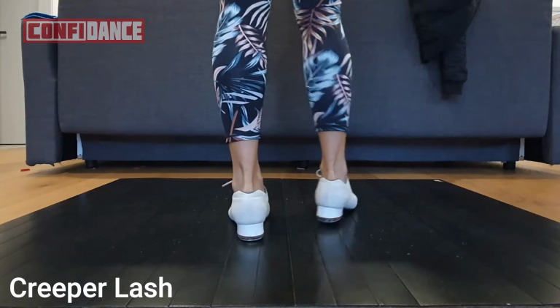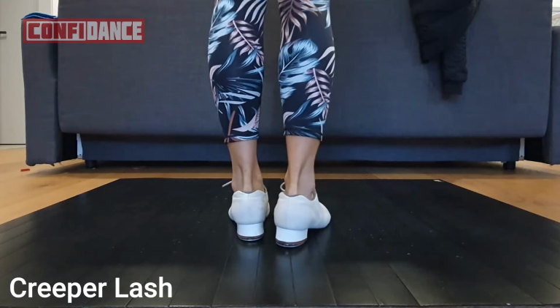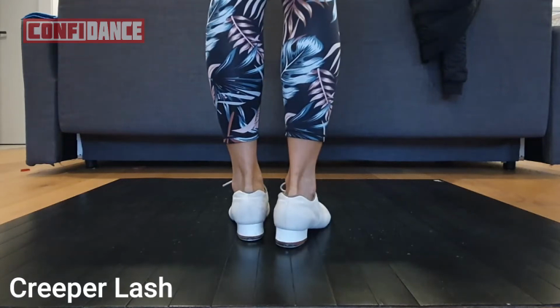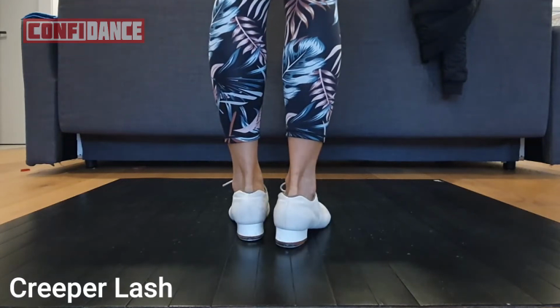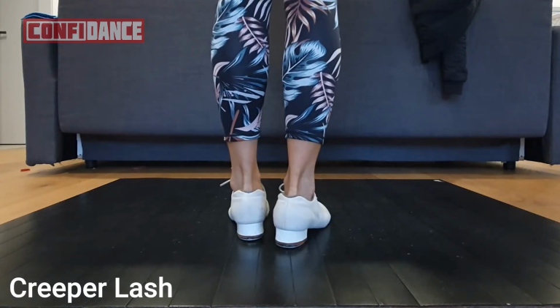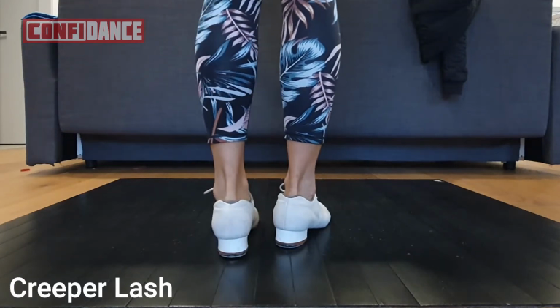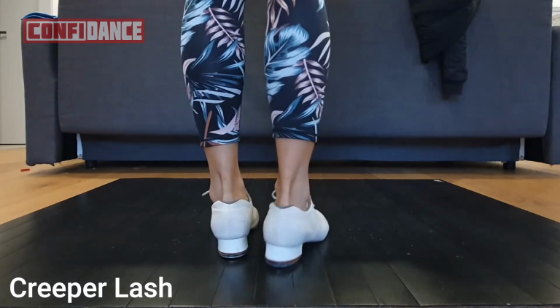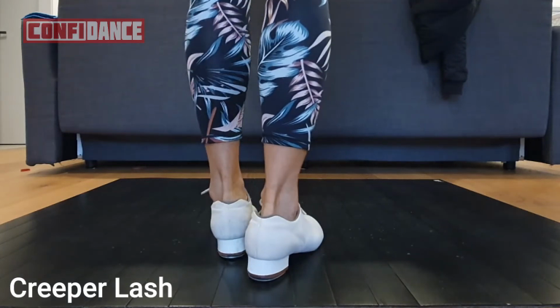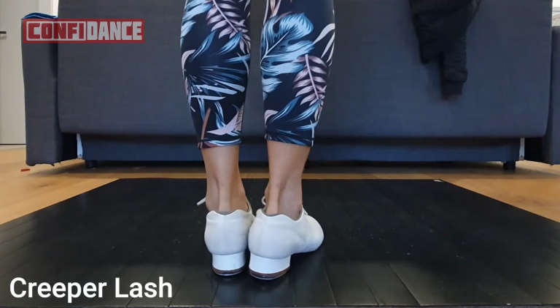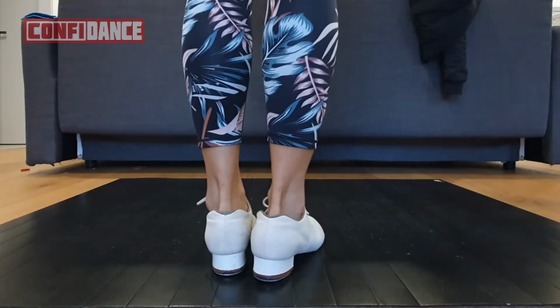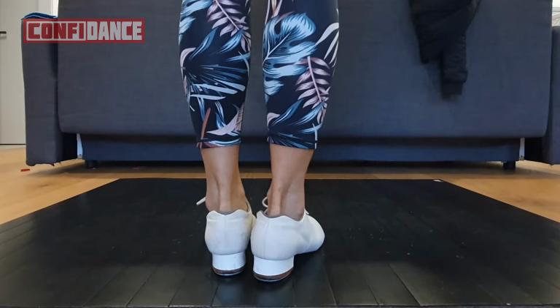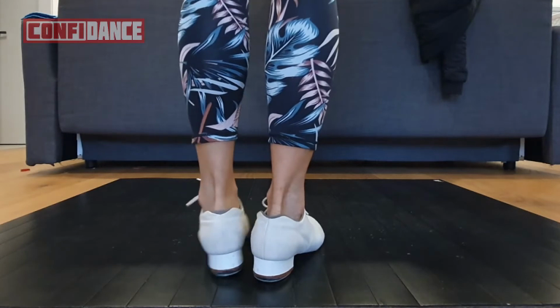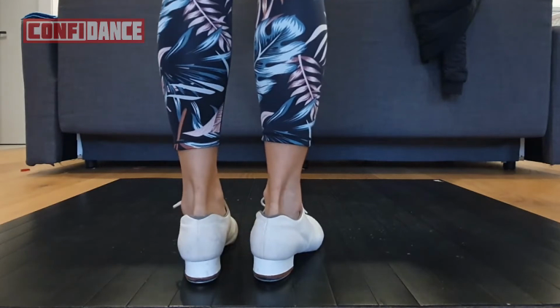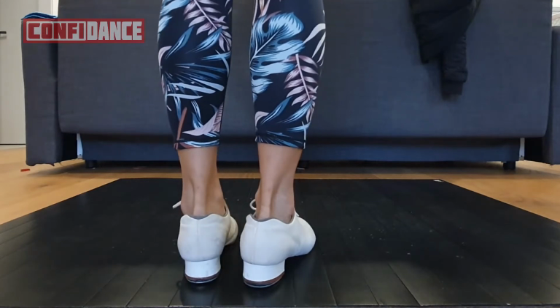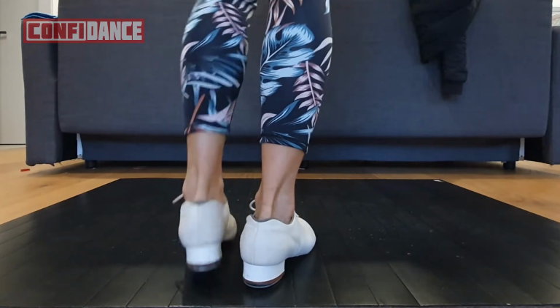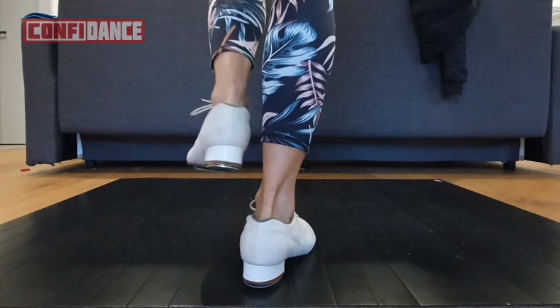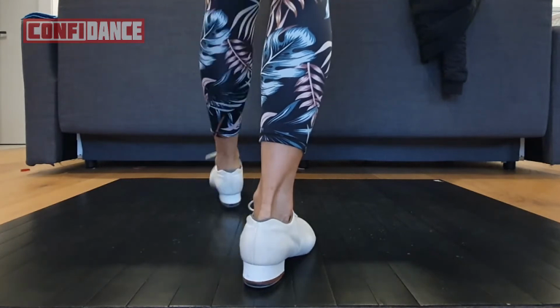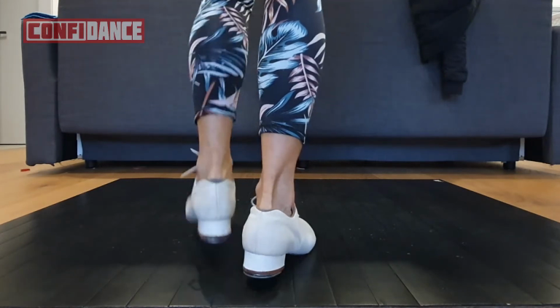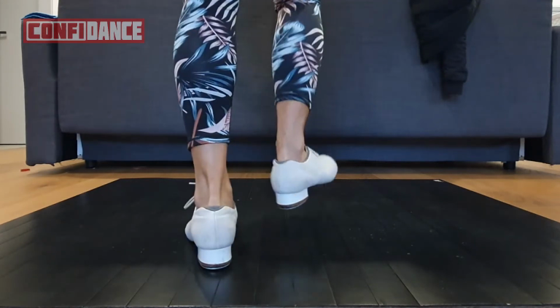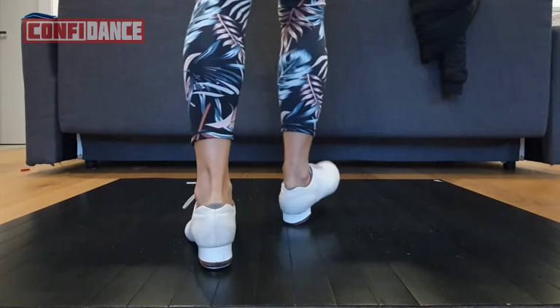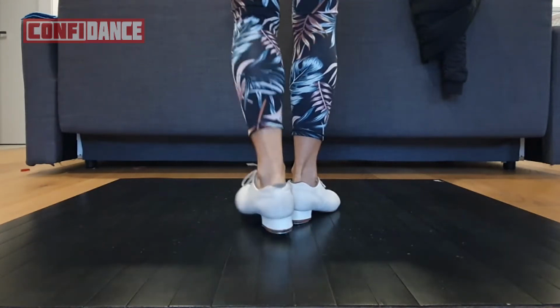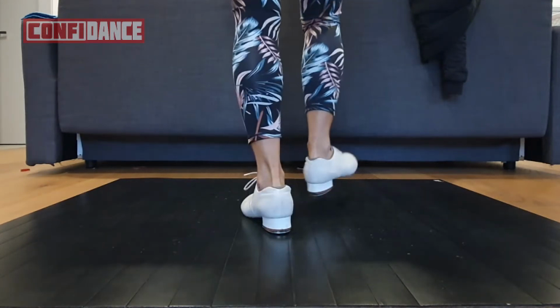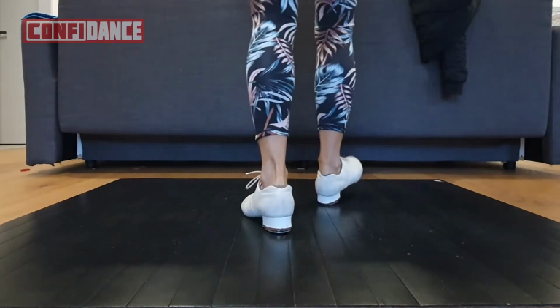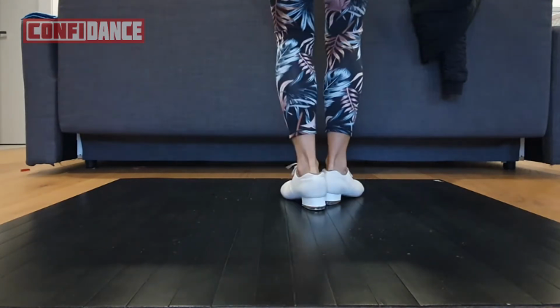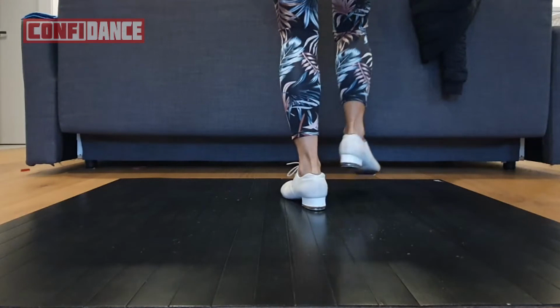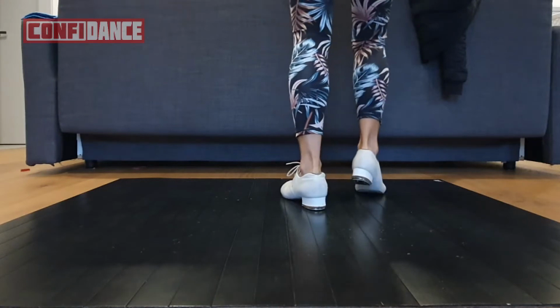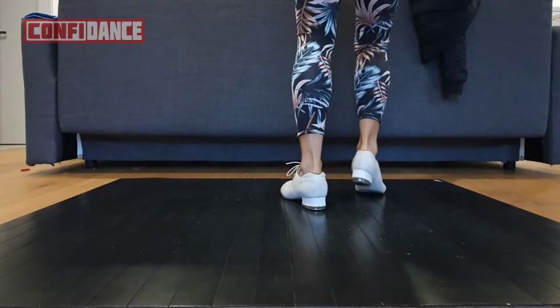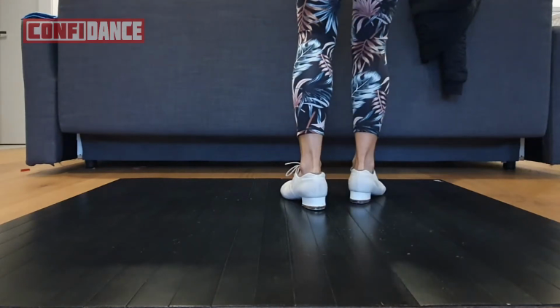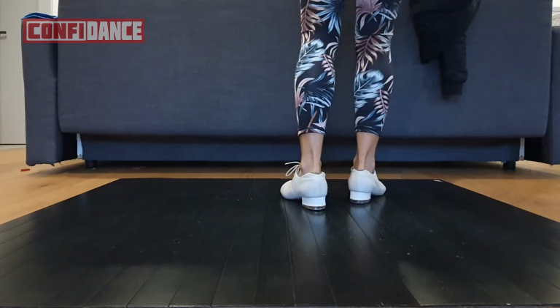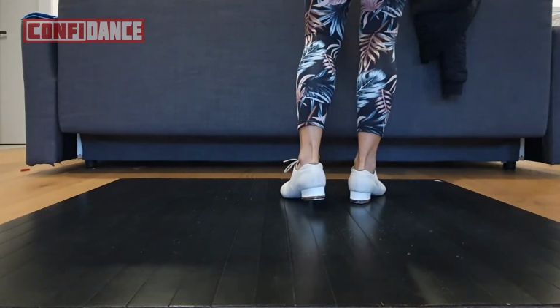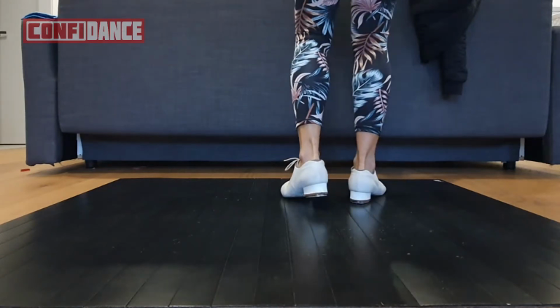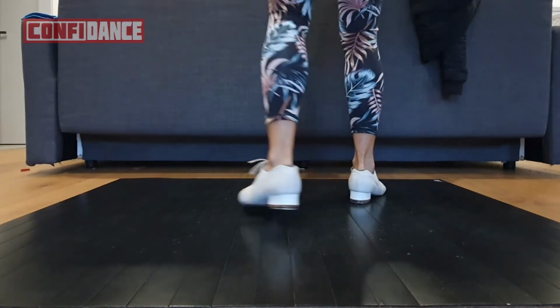All right, a creeper lash. Creeper lash starts like a creeper: wobble step, heel fast step, heel fast step, toe heel. So toe heel ending on a creeper, okay?